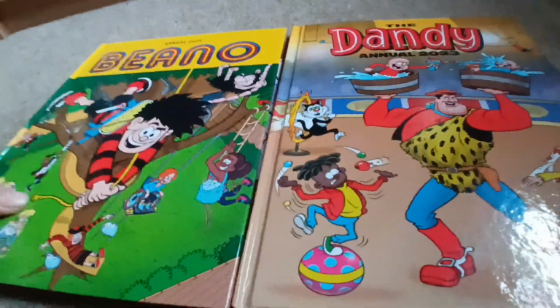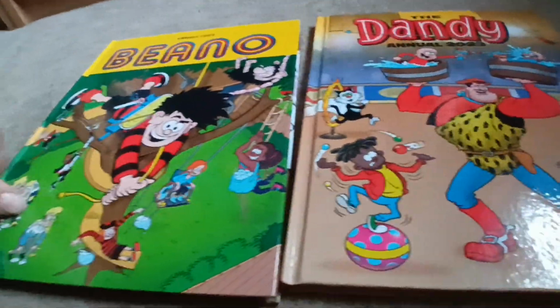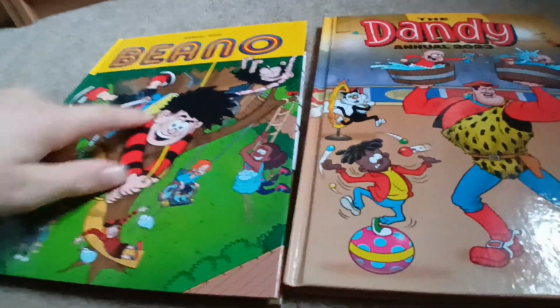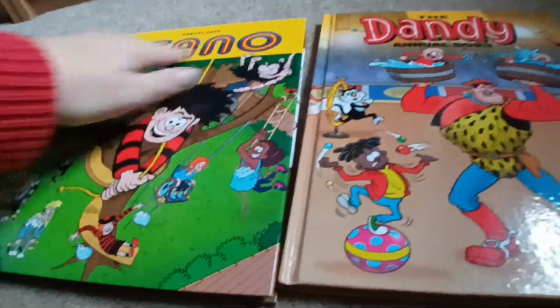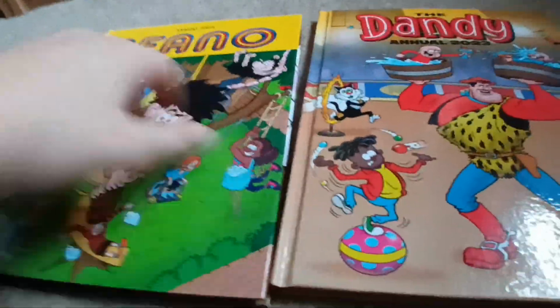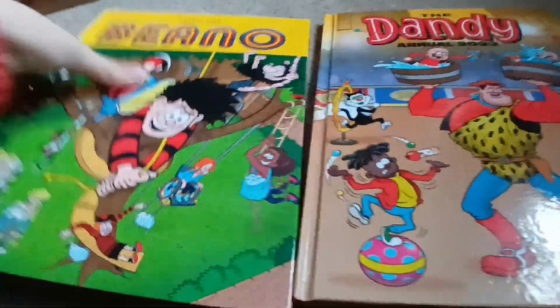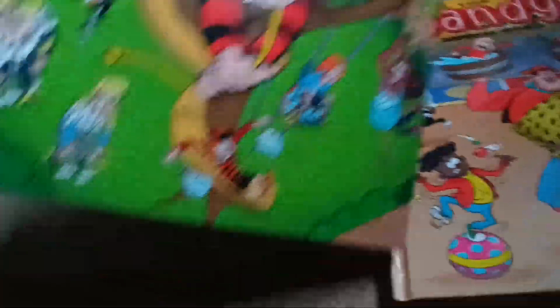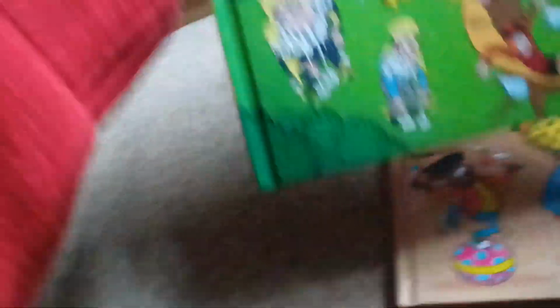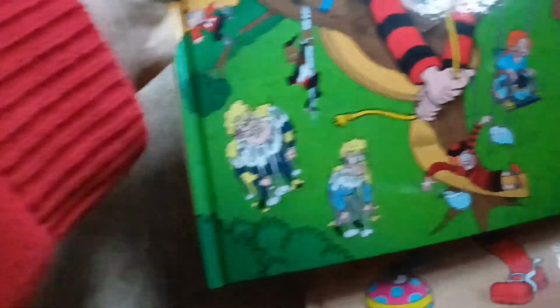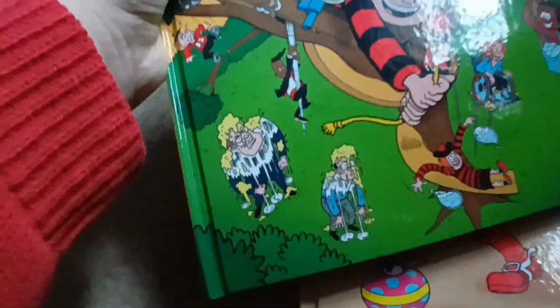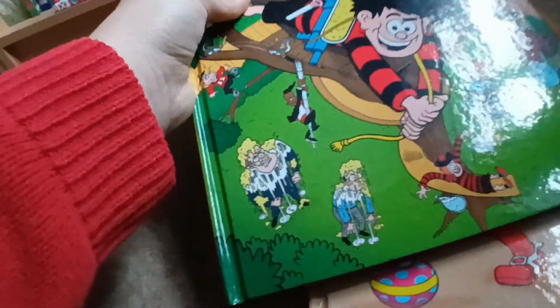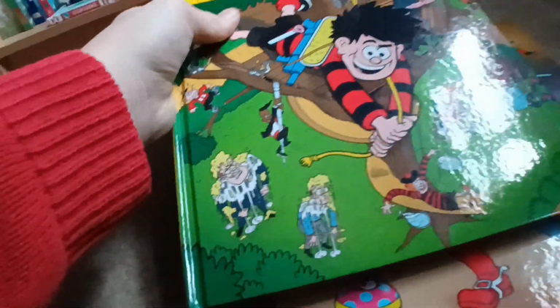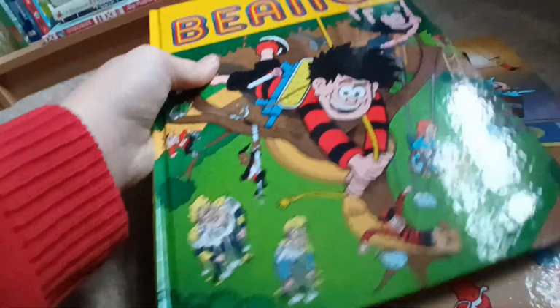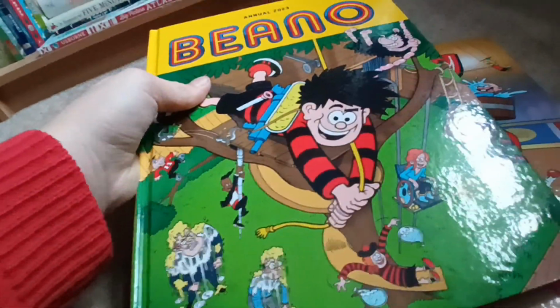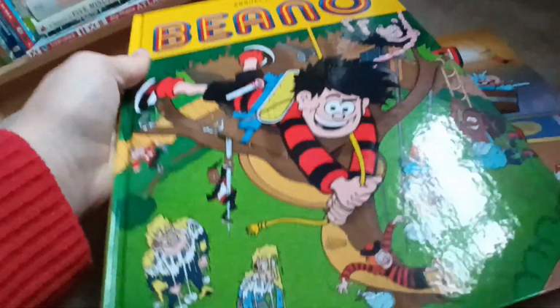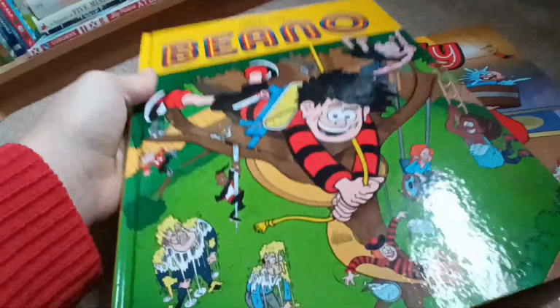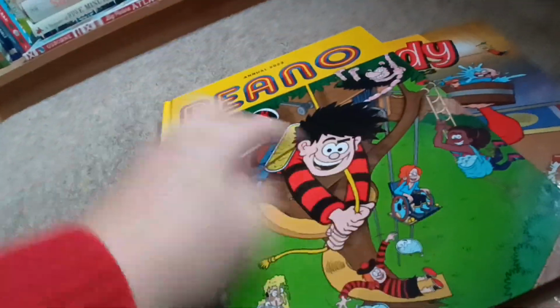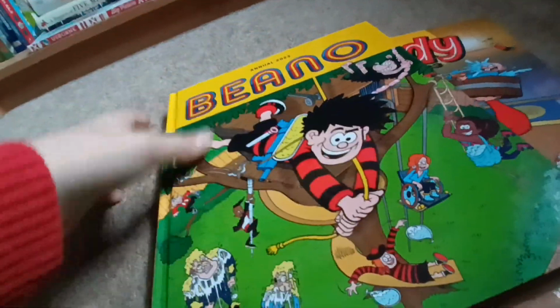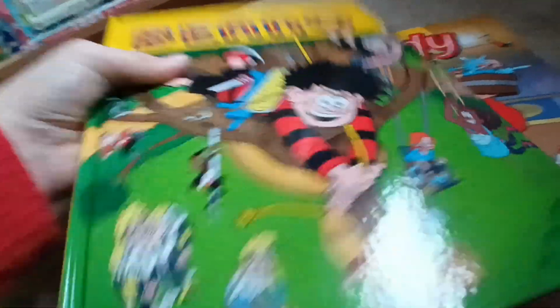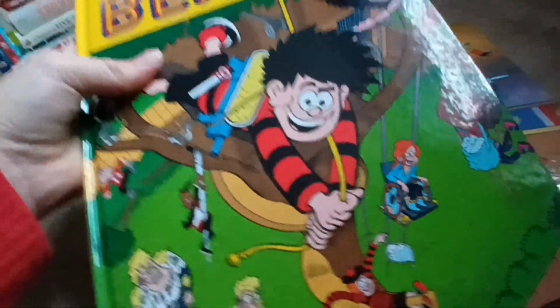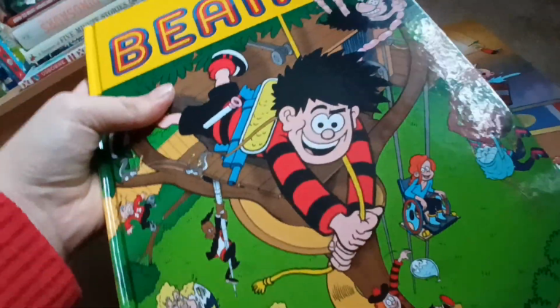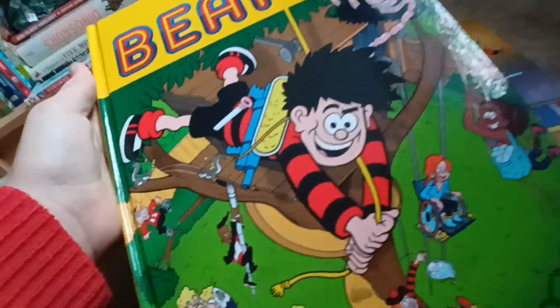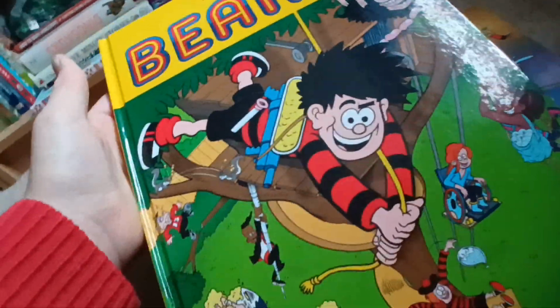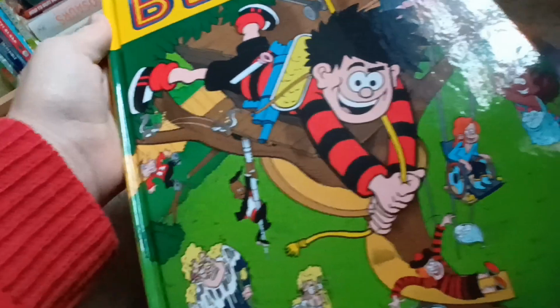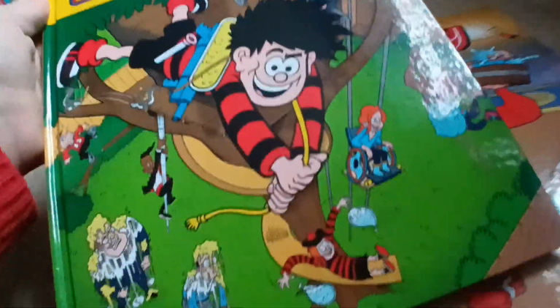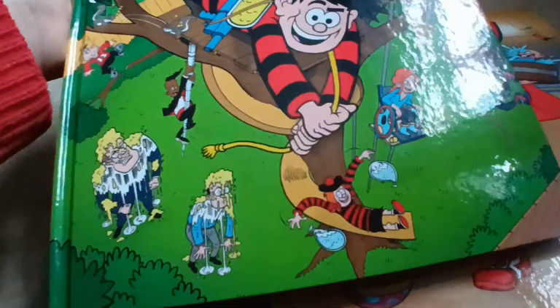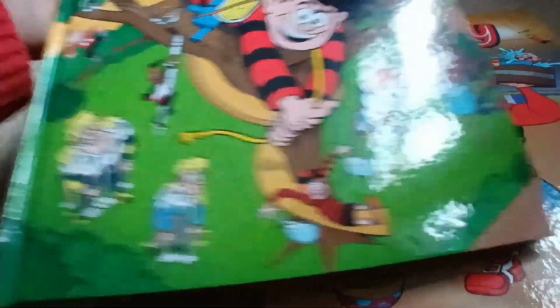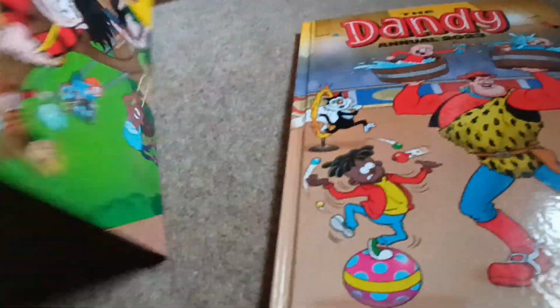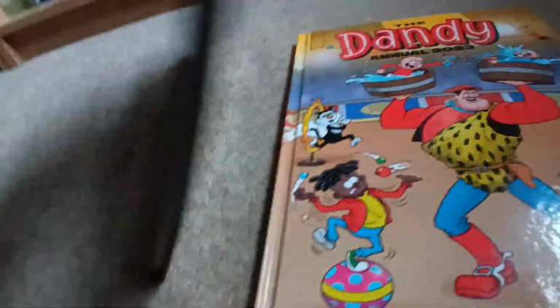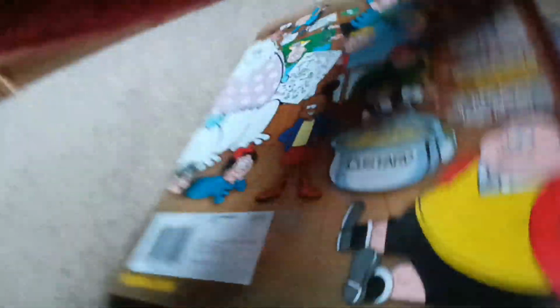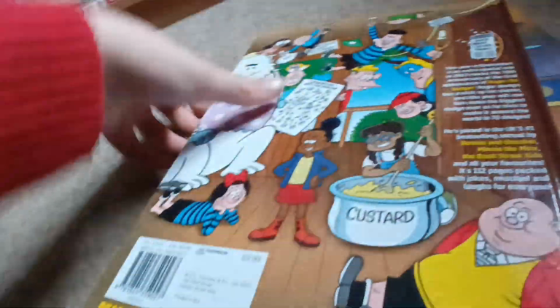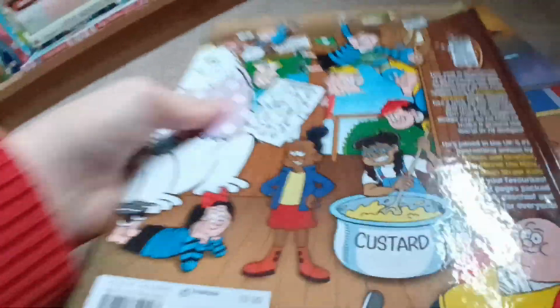So yeah, as you can see we've got the Beano one. Looks hilarious. I'm just gonna look at the front cover and the first page, and then maybe a little flick through so we can get the vibe.